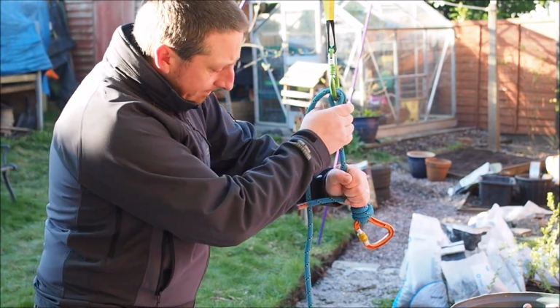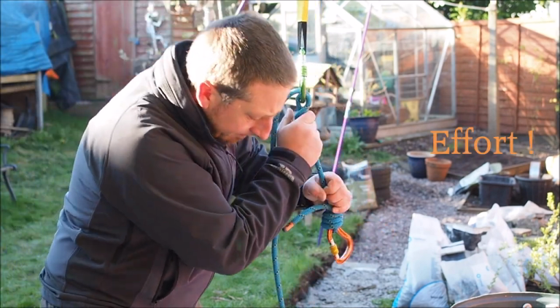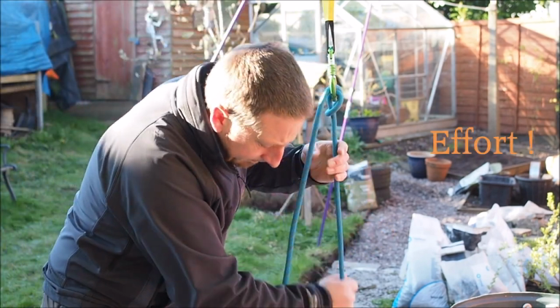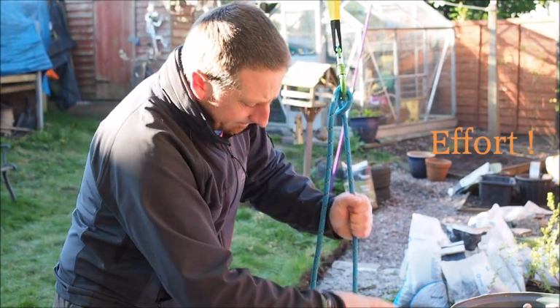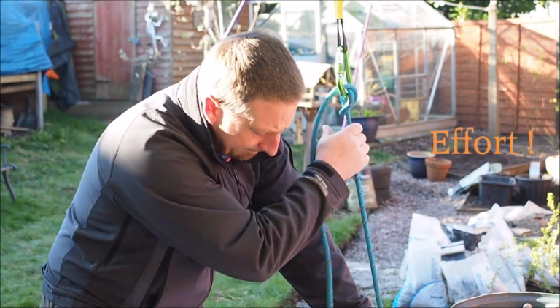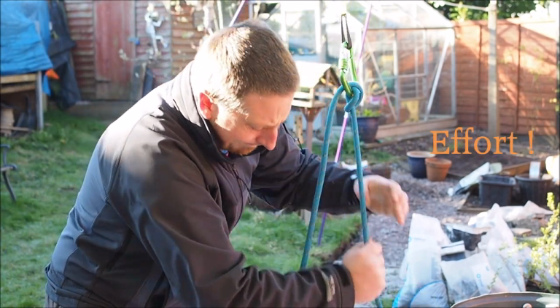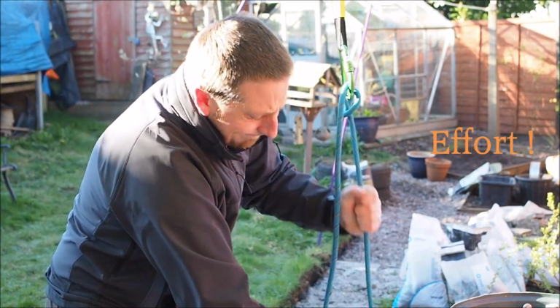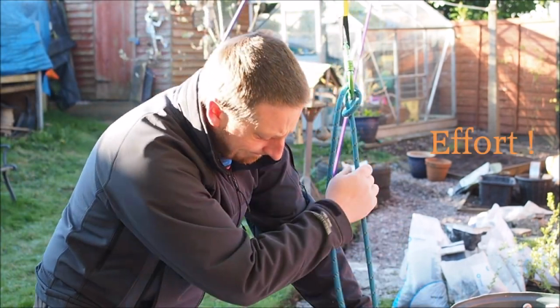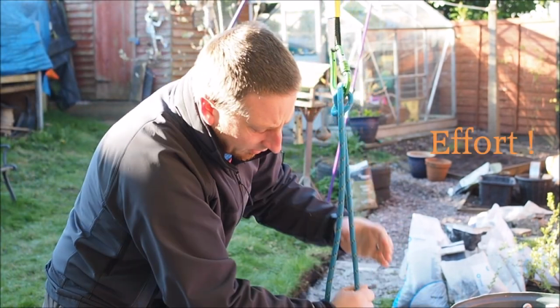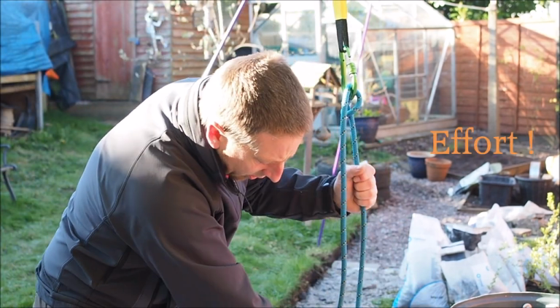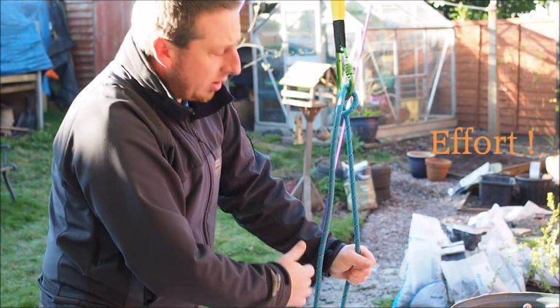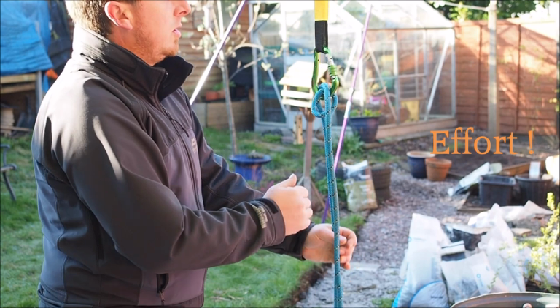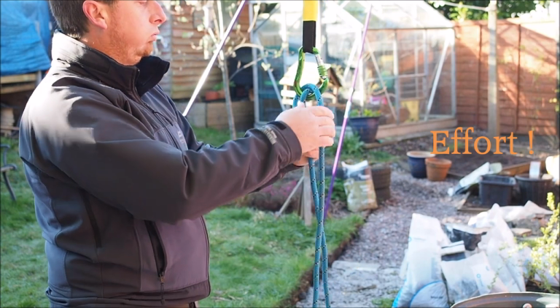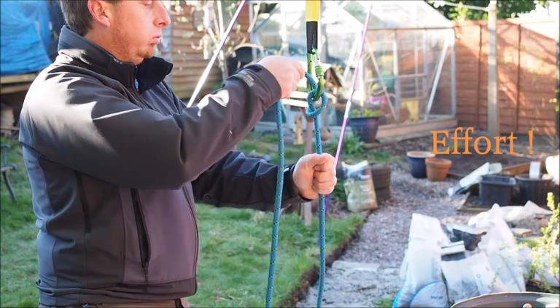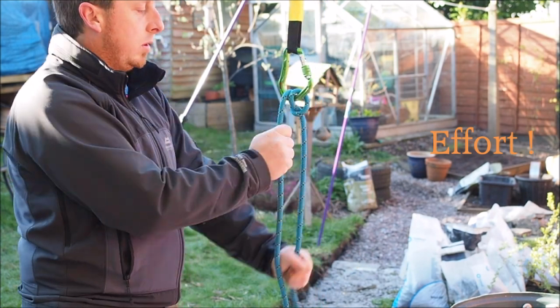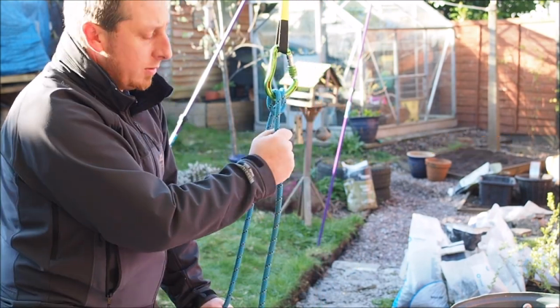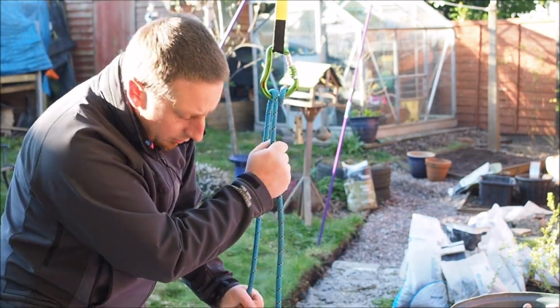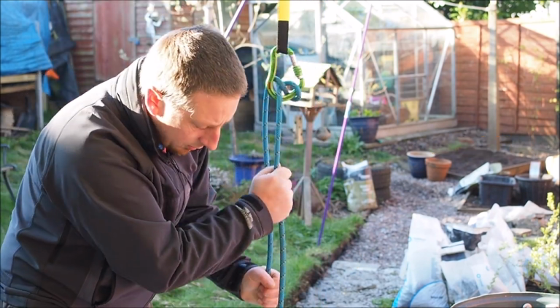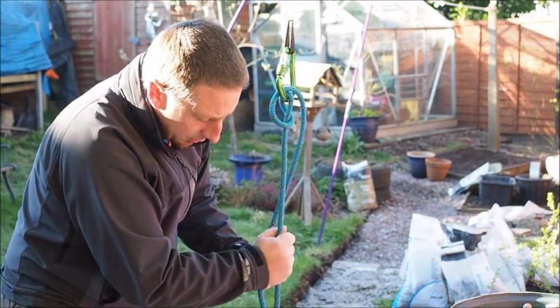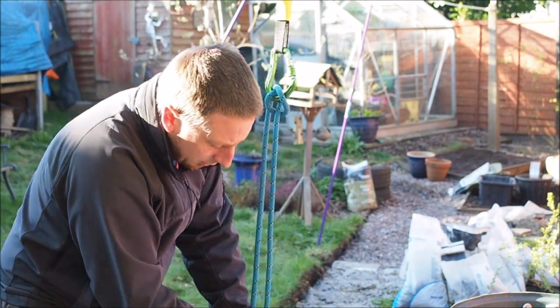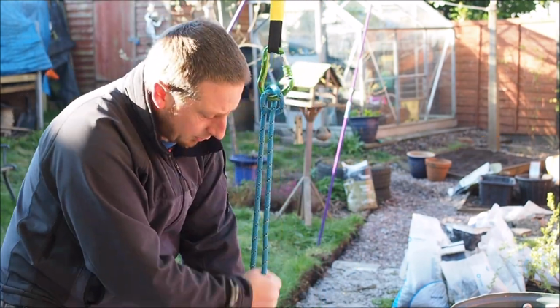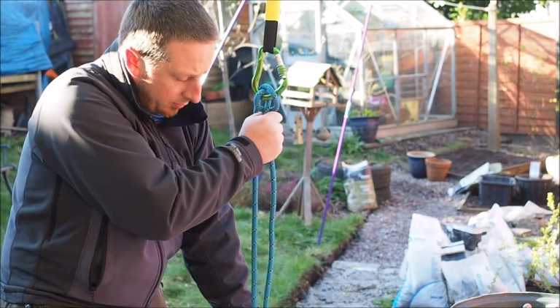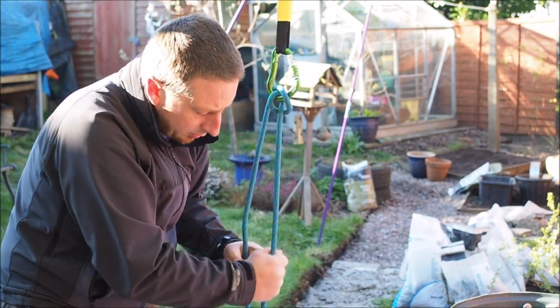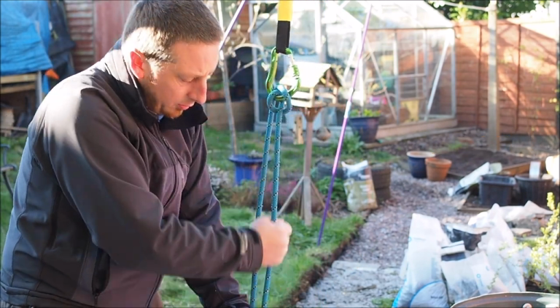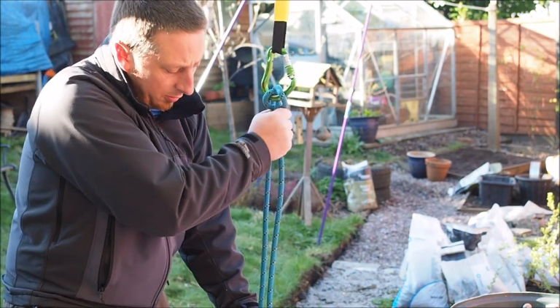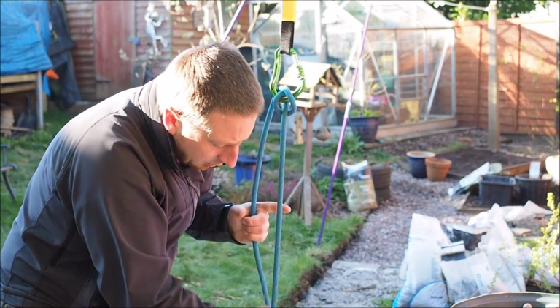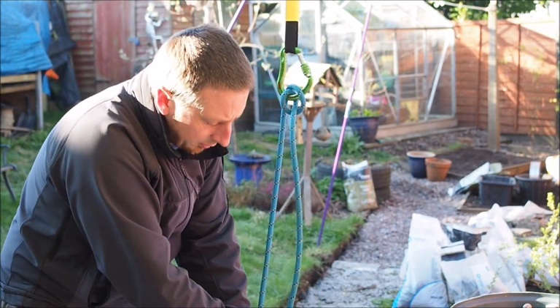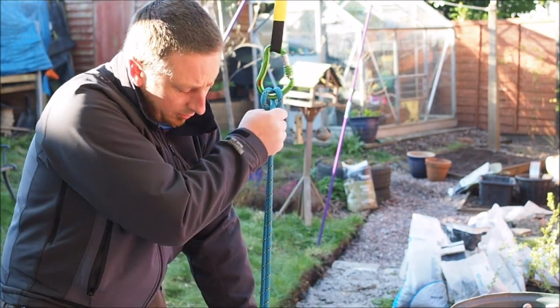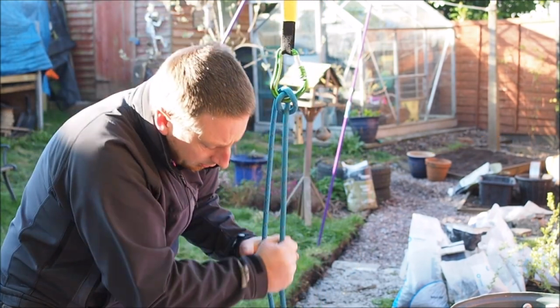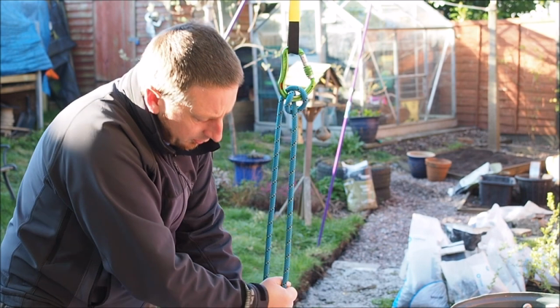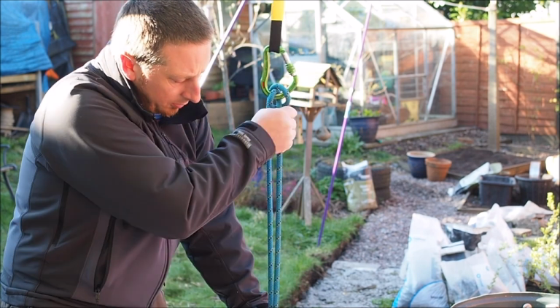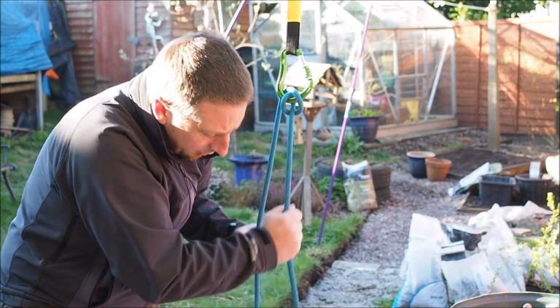For very short scrambles you might just pull the rope back through the Italian hitch to reset the system, but for longer climbs that just means extra wear on your rope, extra crabs and extra effort on your arms.